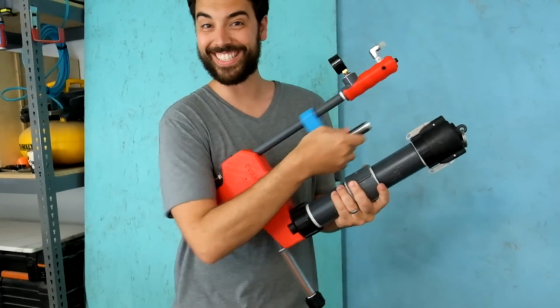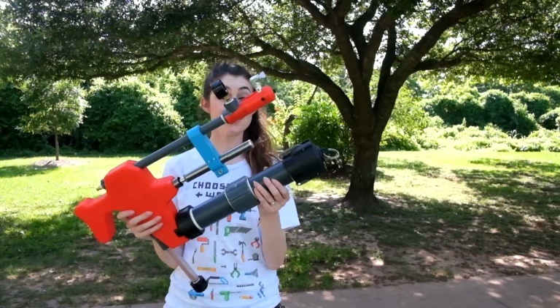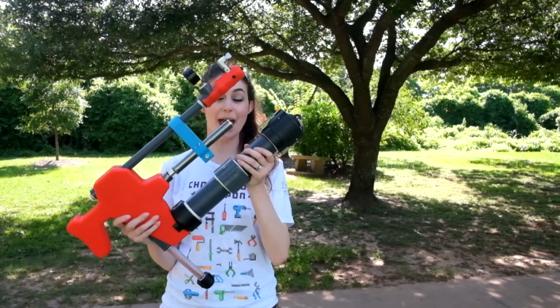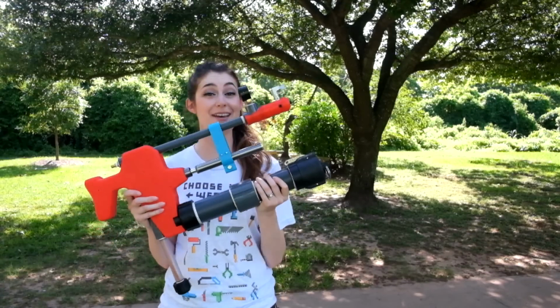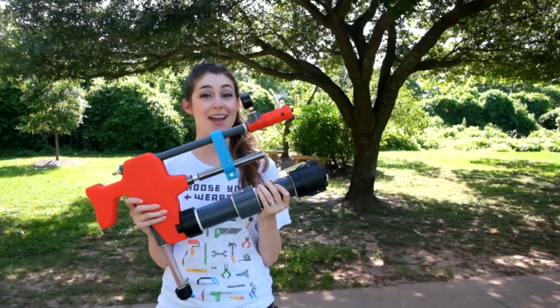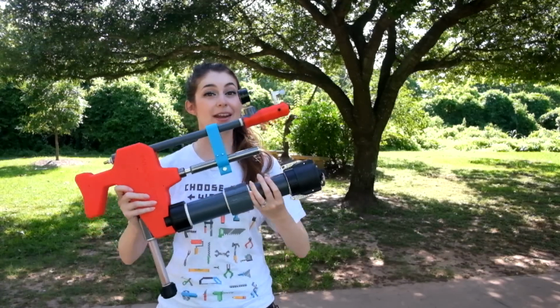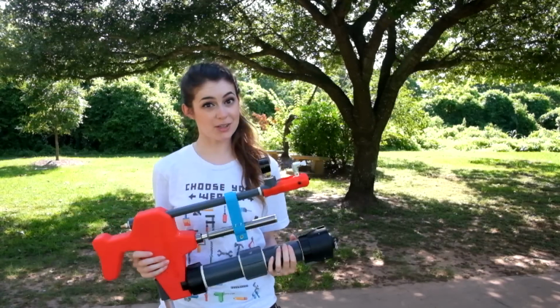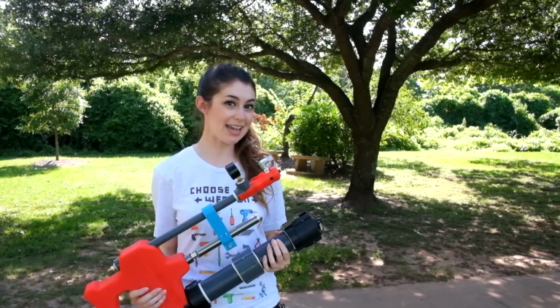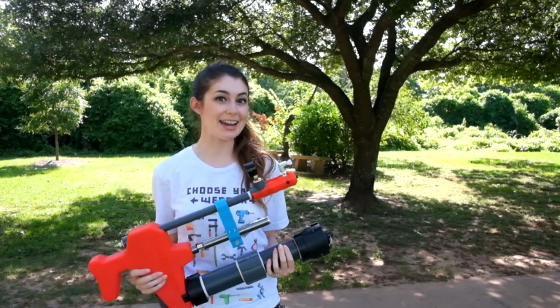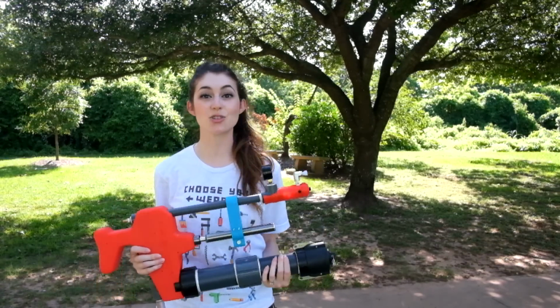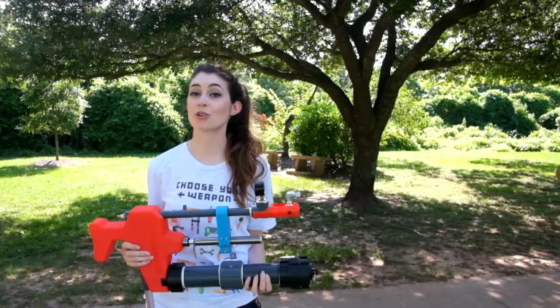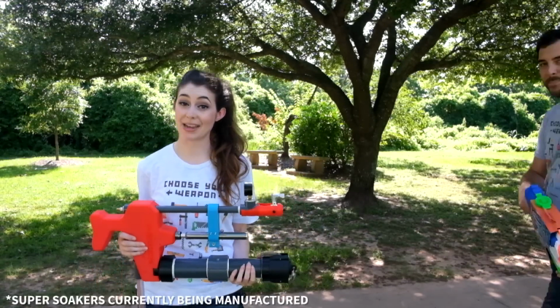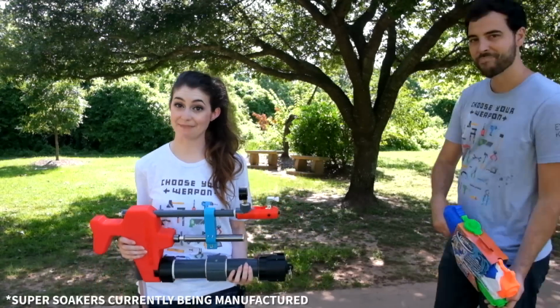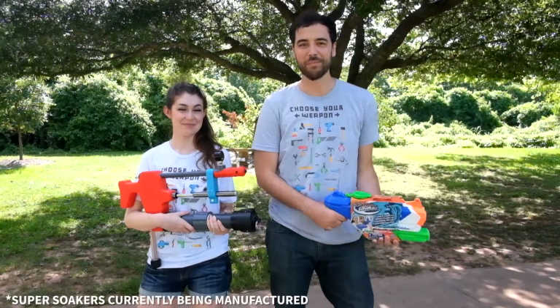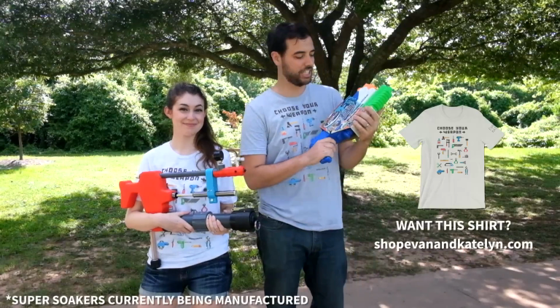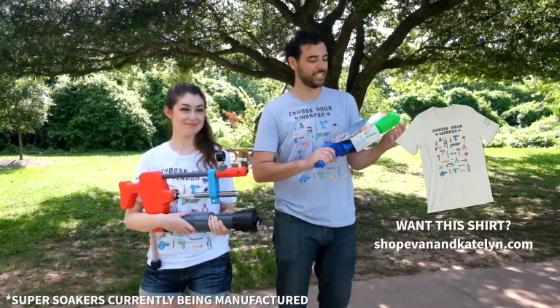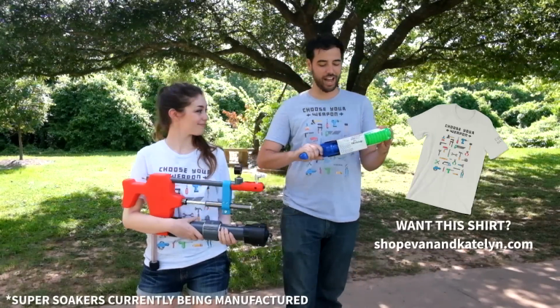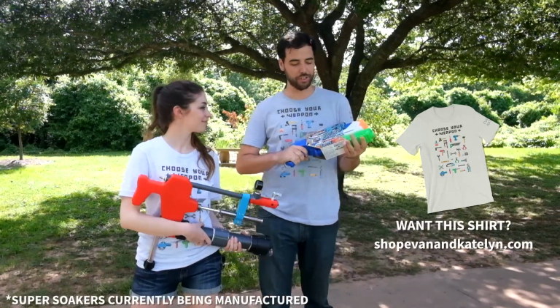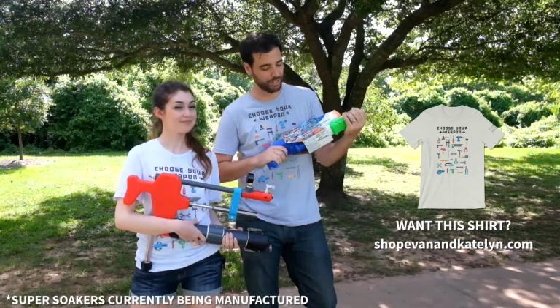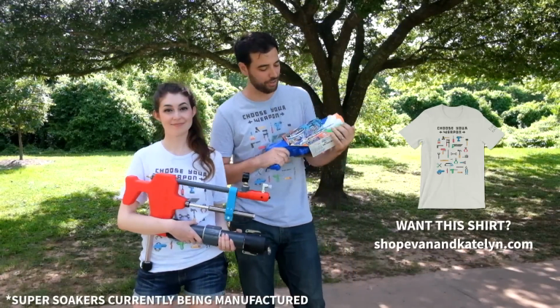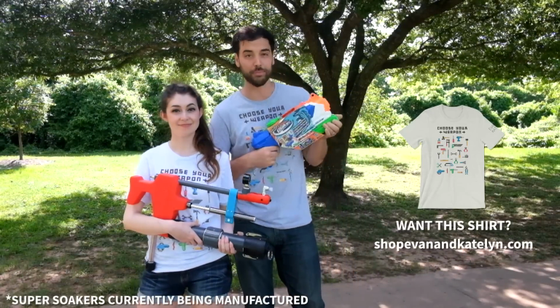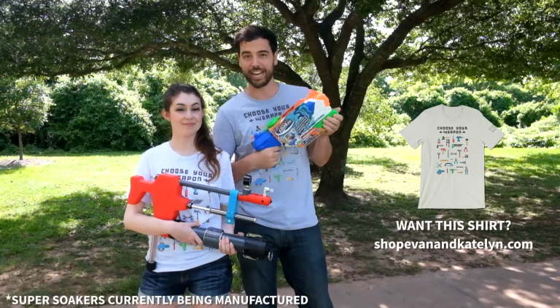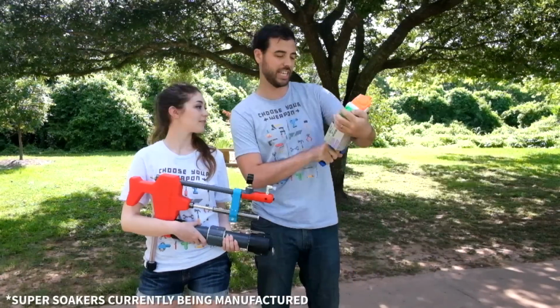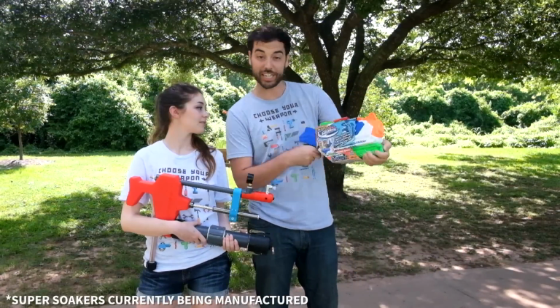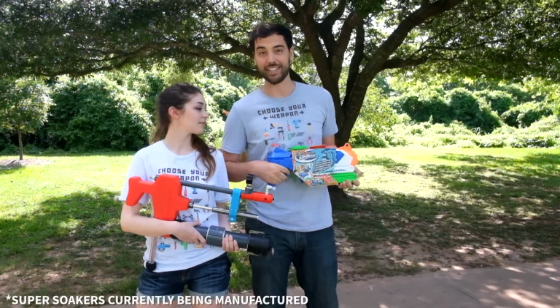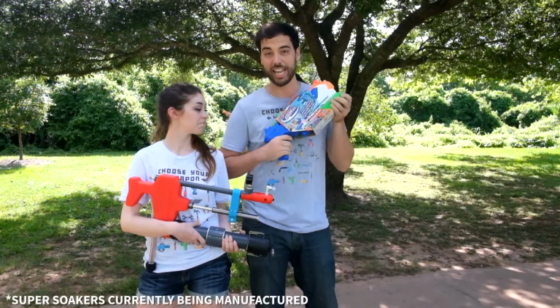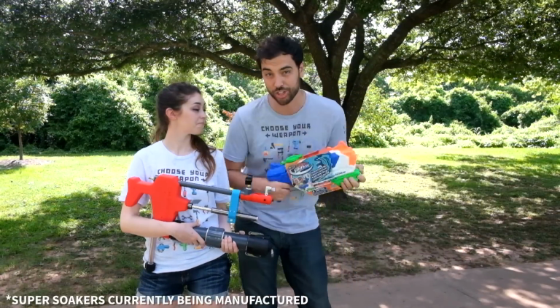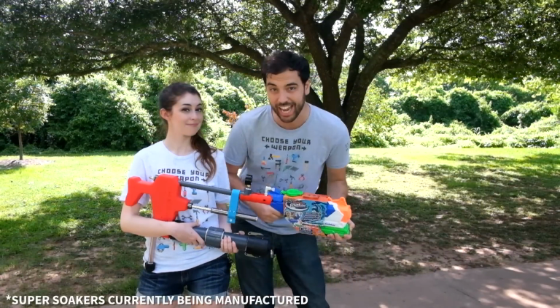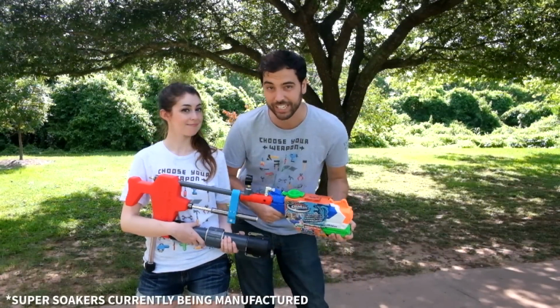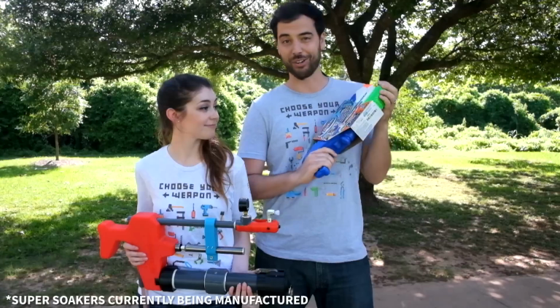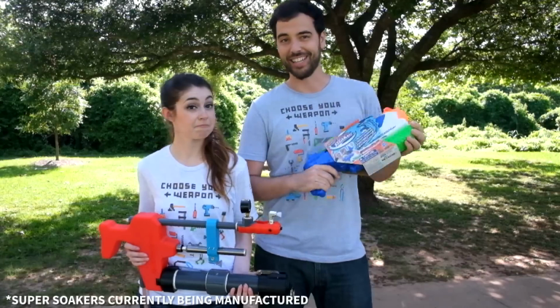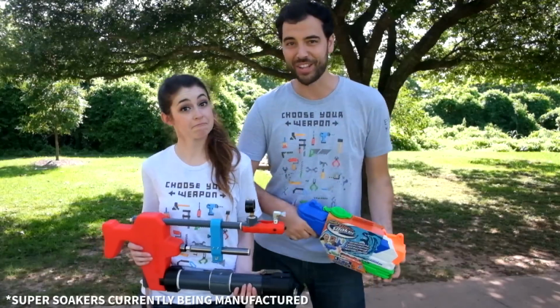We're really happy with how this turned out, but of course we have to test it against the super soakers you can buy today. To give them a fighting chance, we got one of the best ones out there in terms of range. The Breach Blast claims 38 feet, so let's see how they do.